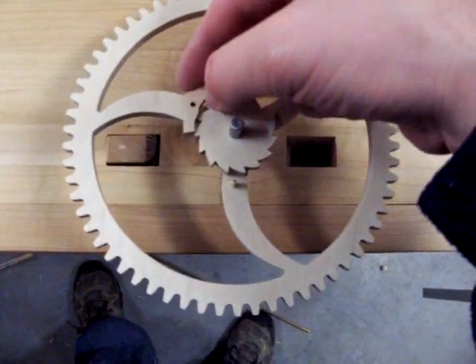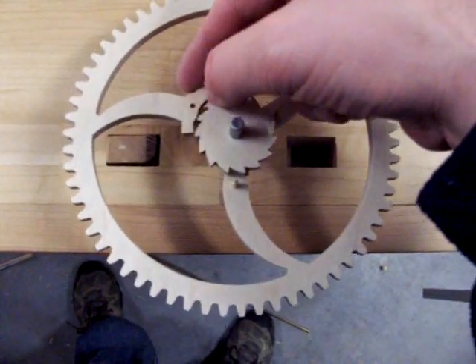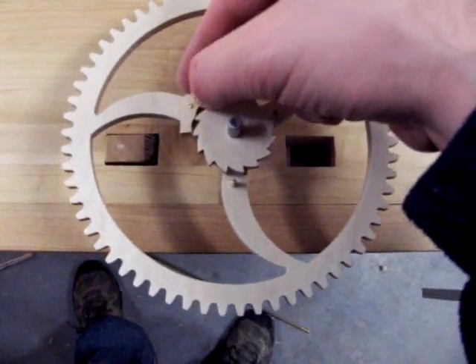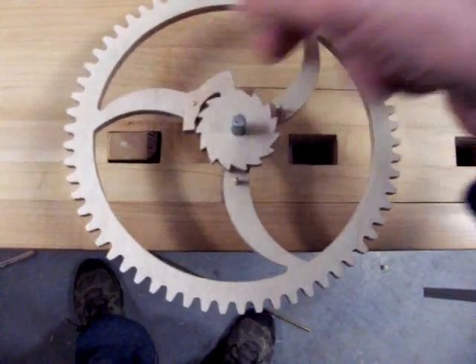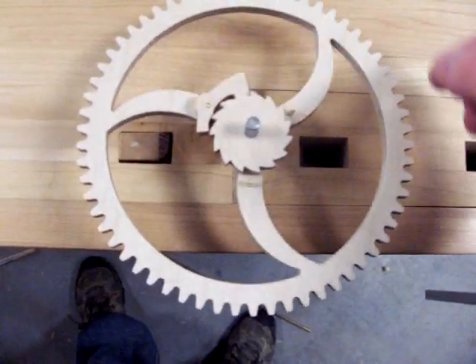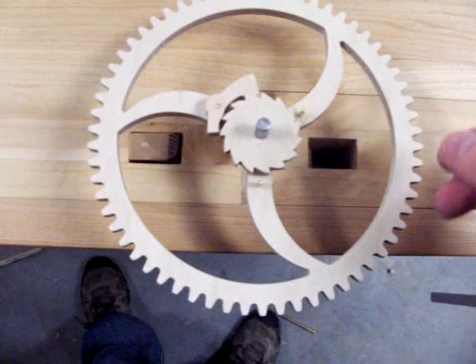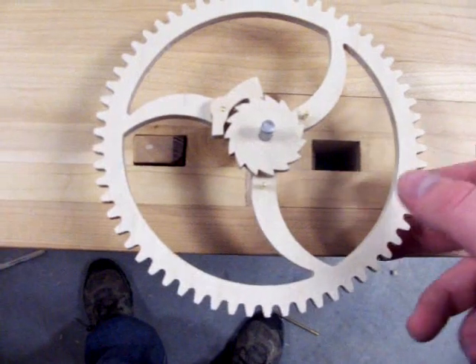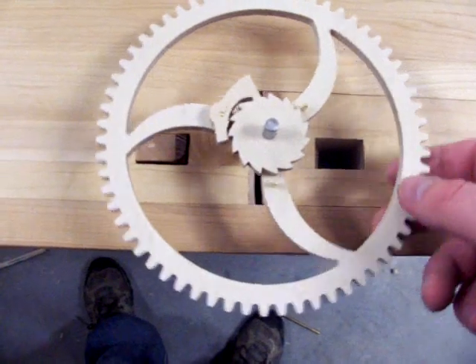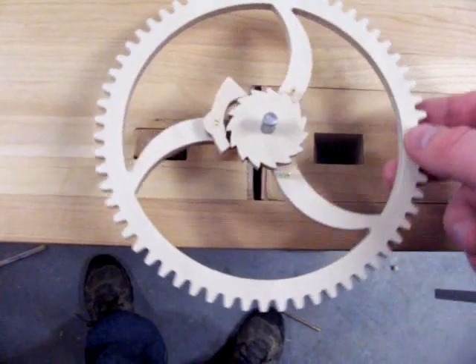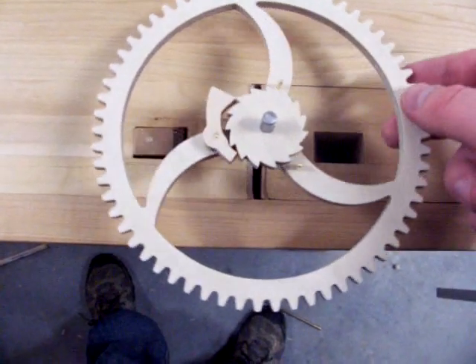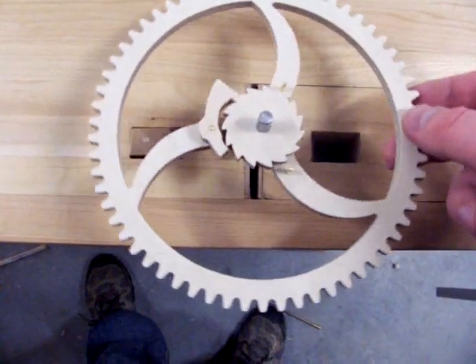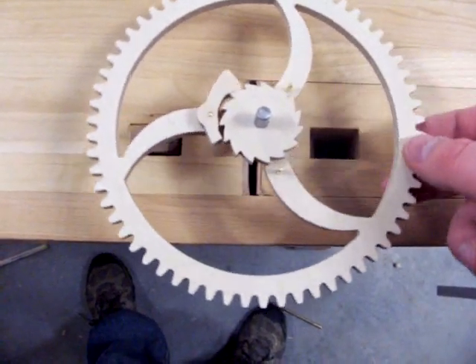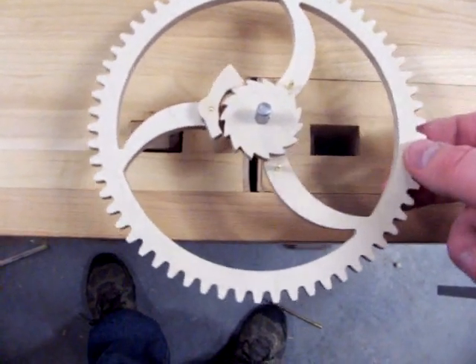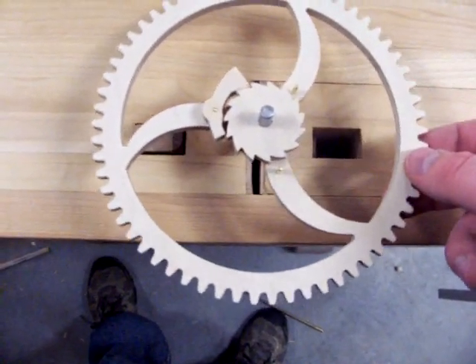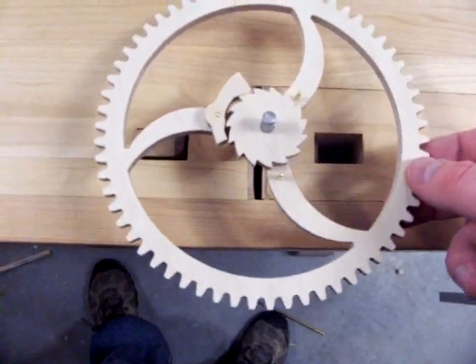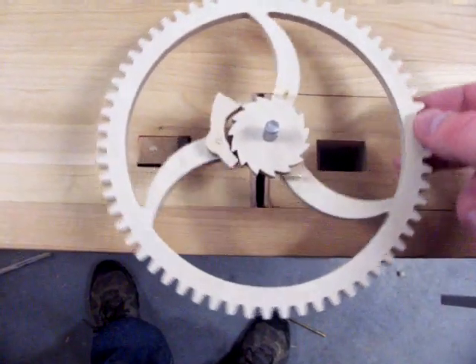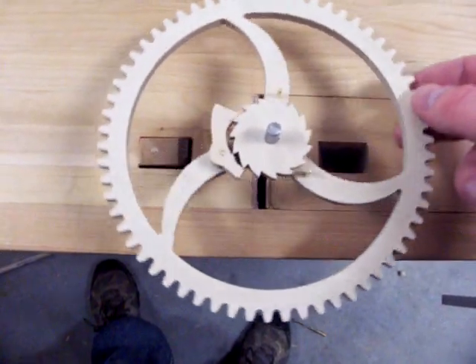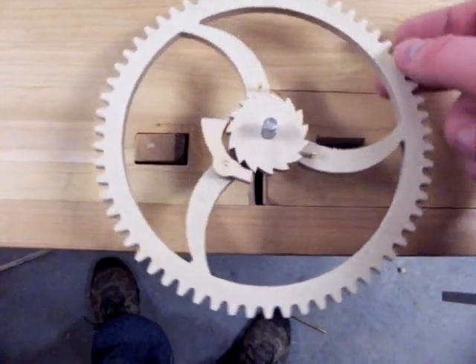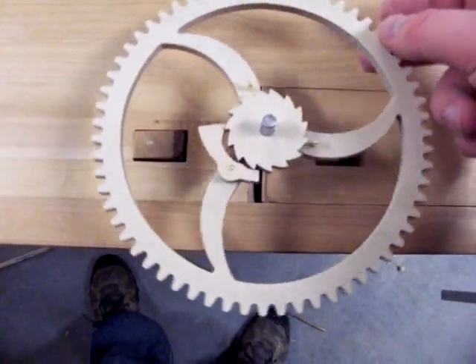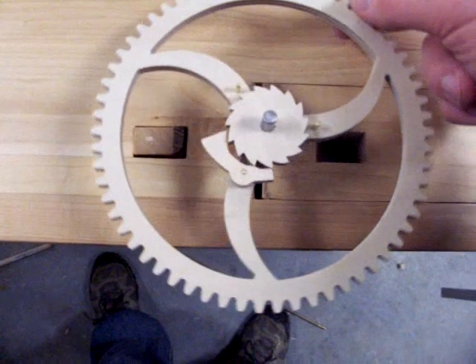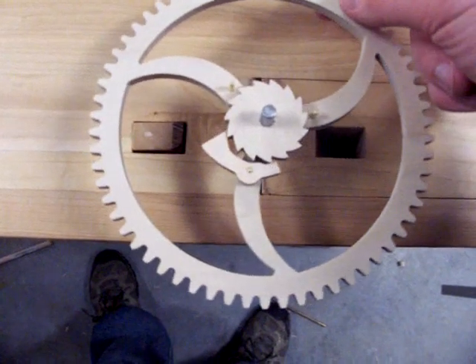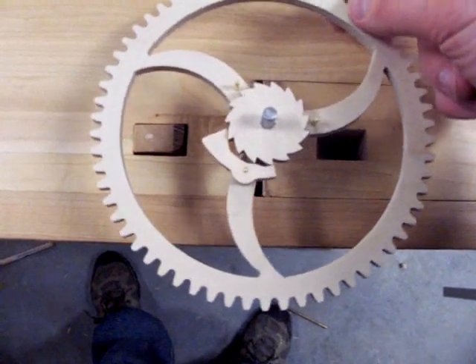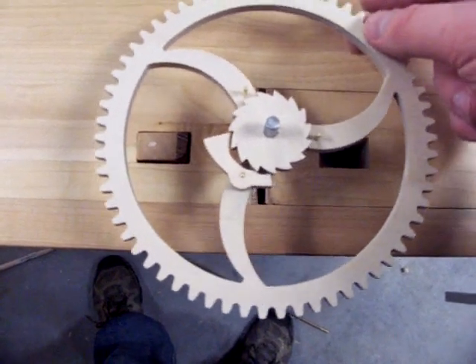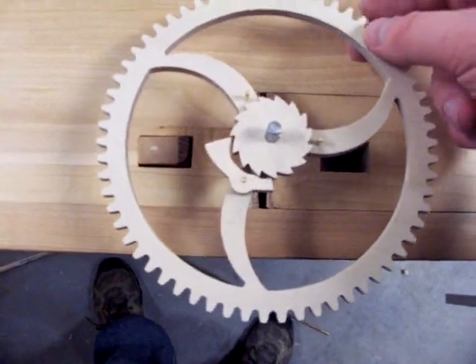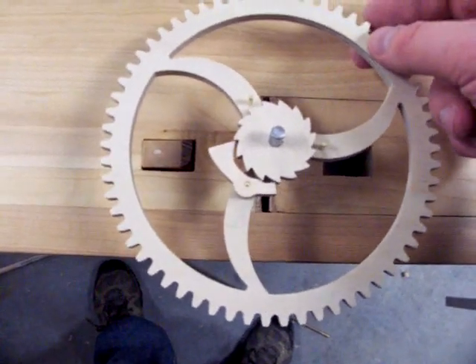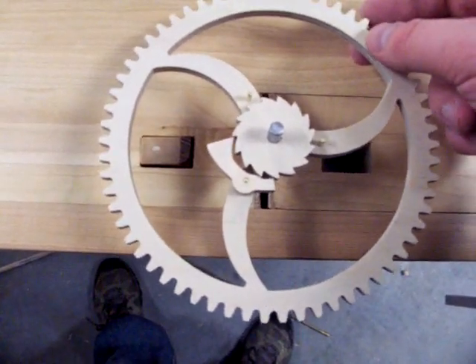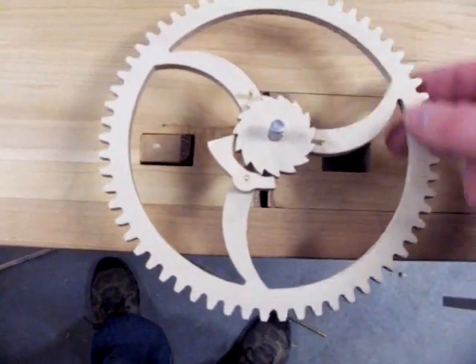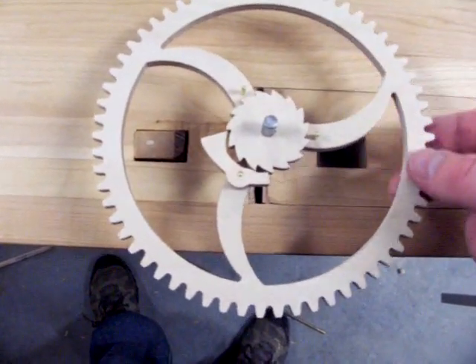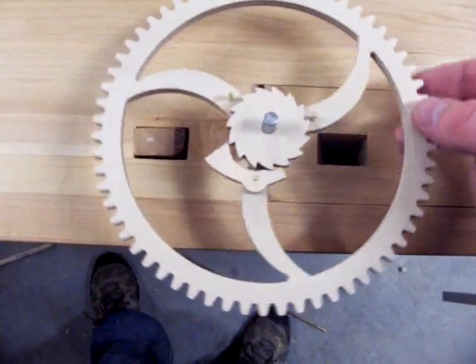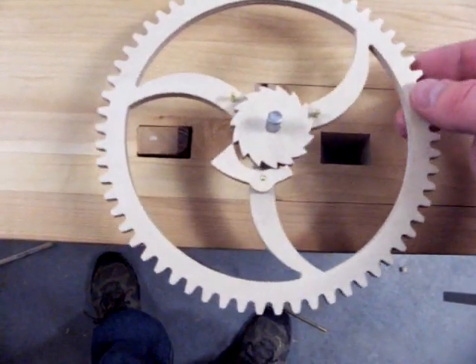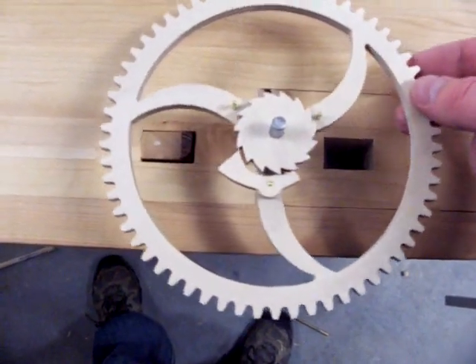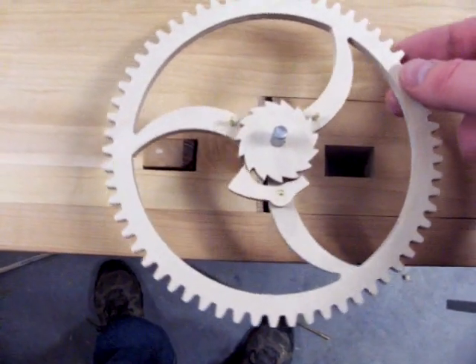Now slip one of the PALs into place on the PAL pin. The fit shouldn't be sloppy, but it shouldn't be tight. As you move the great wheel around, you will see that the PAL has a ratcheting action.